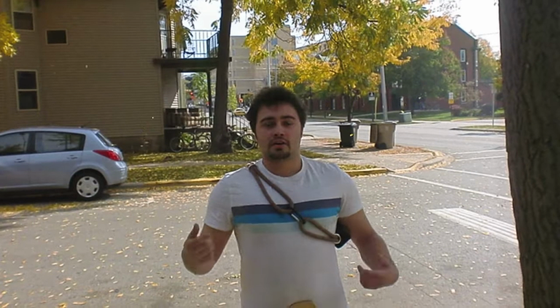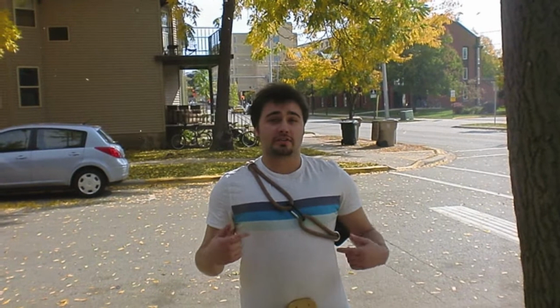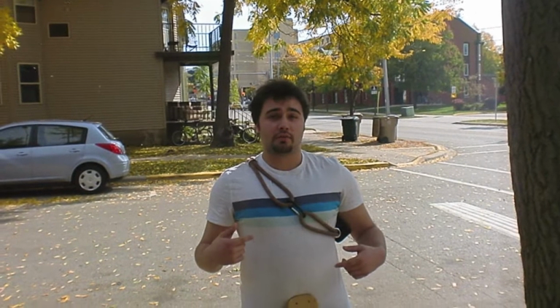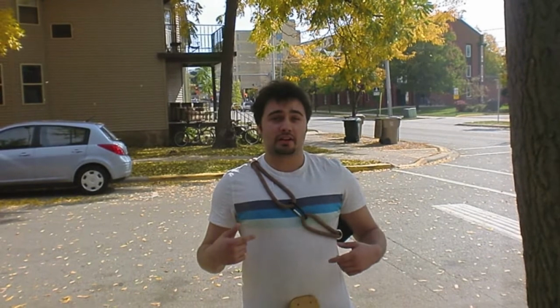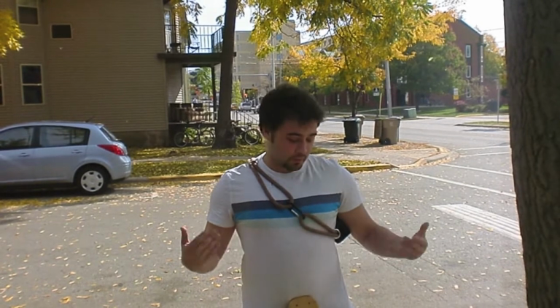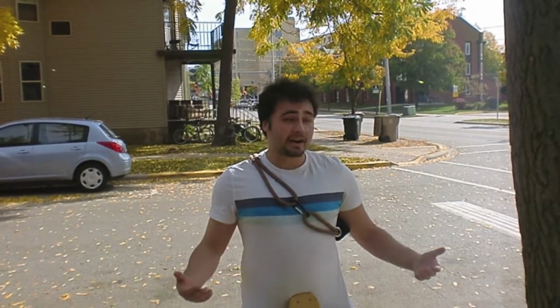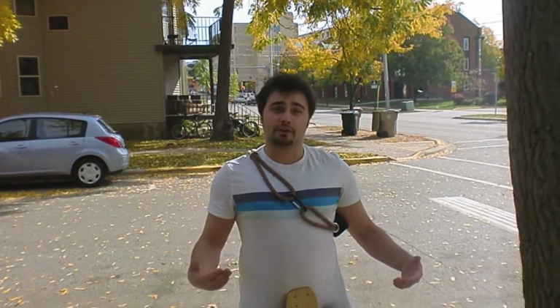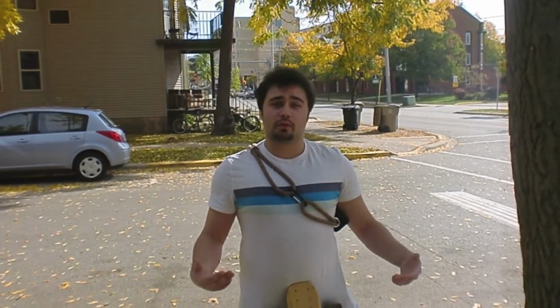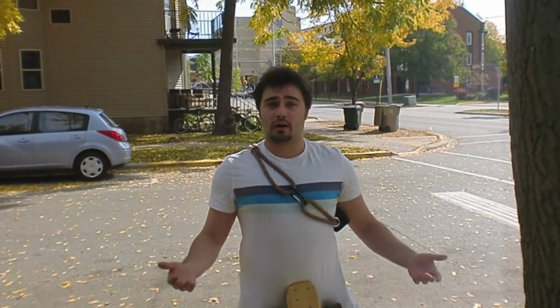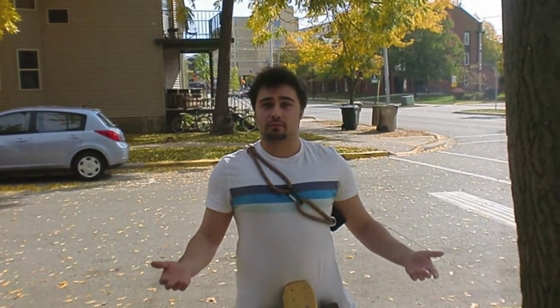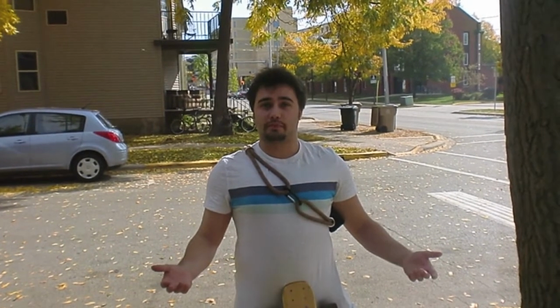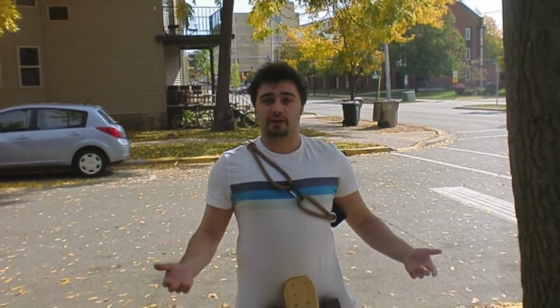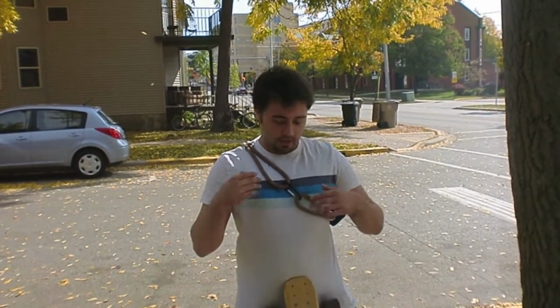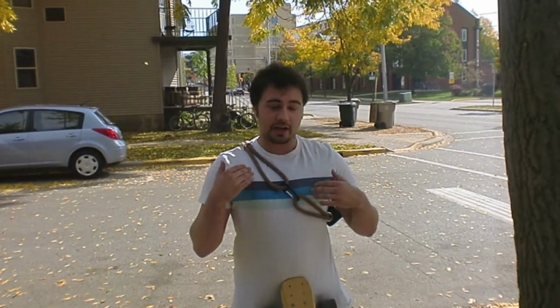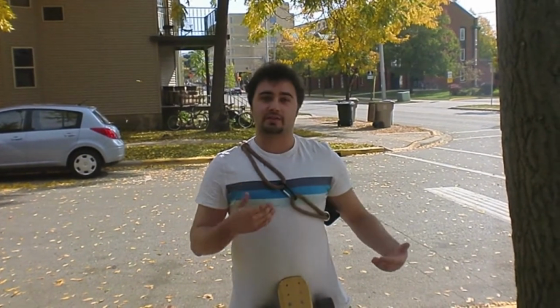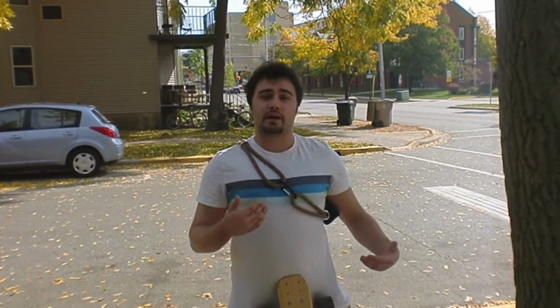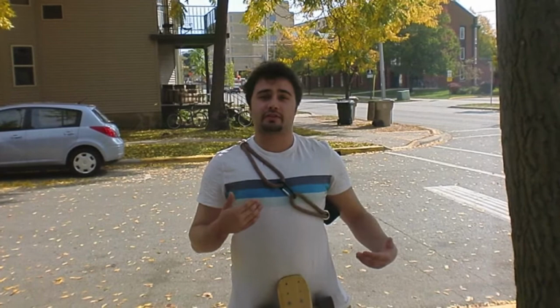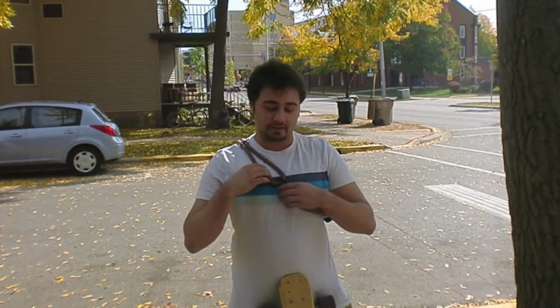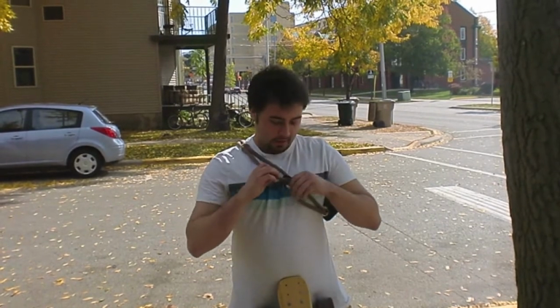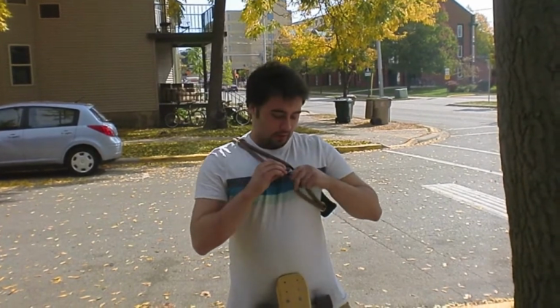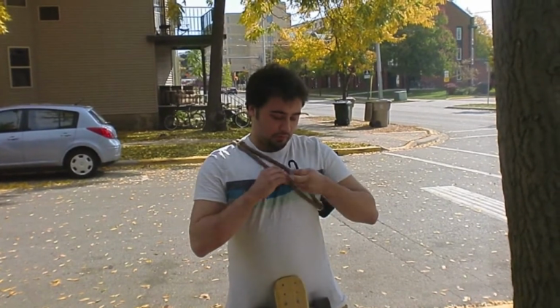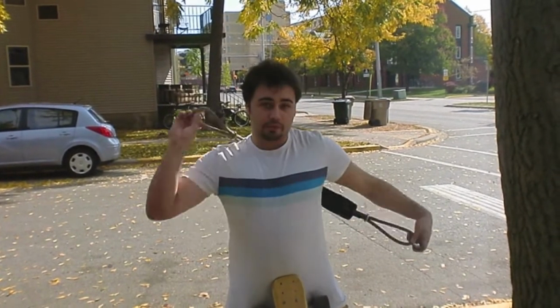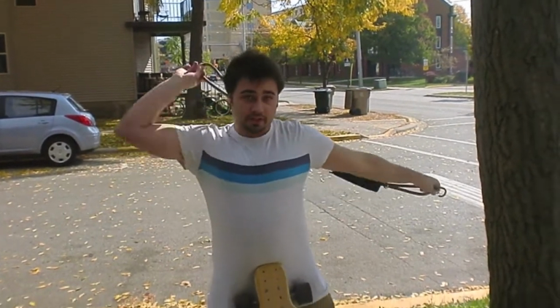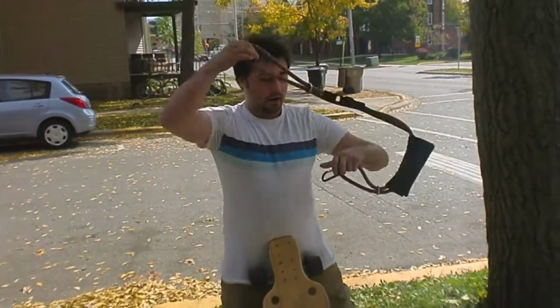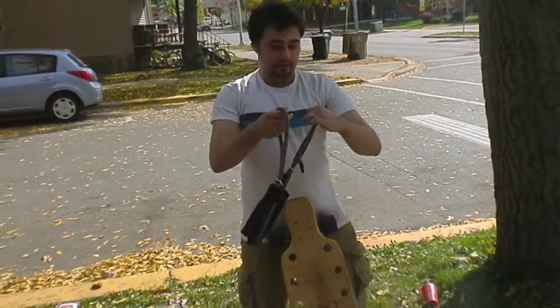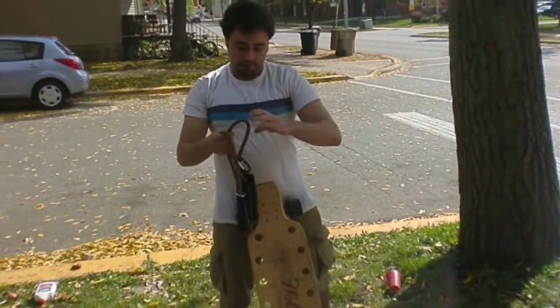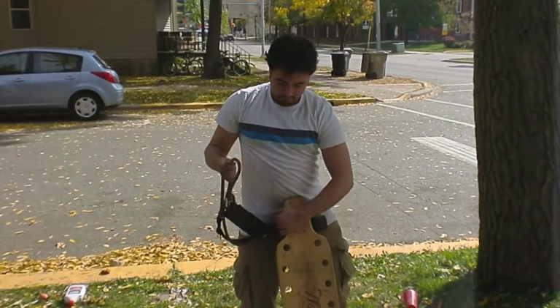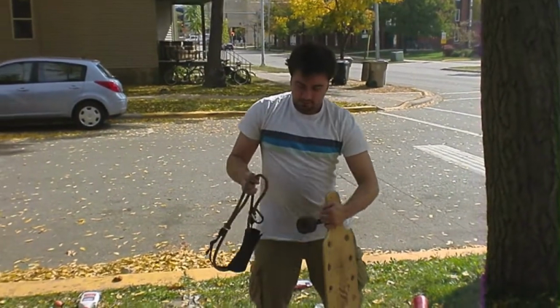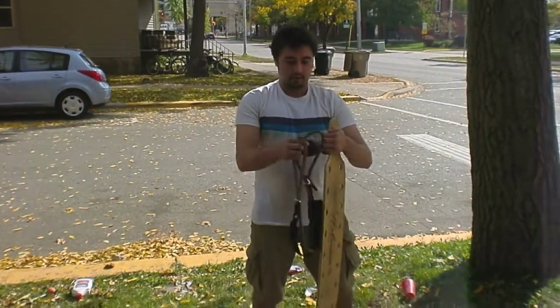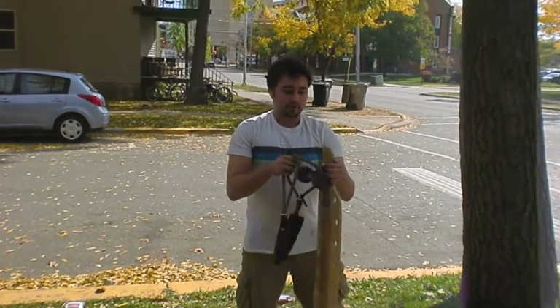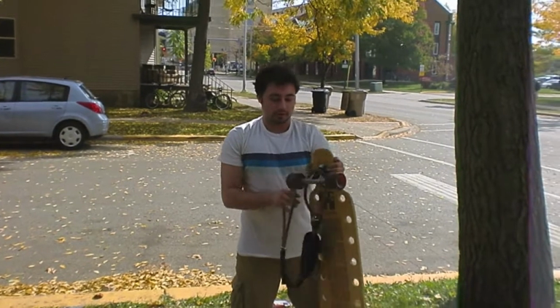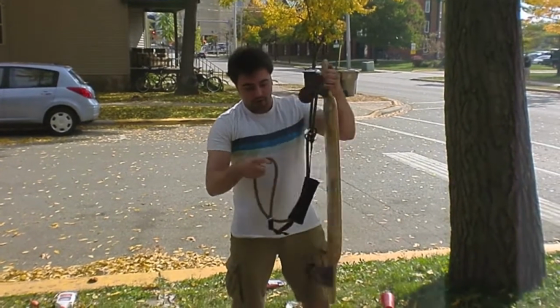So this is the longboard sling. When you're riding on your board, or right before you get on it, you're going to have the sling around yourself like this. In order to put it on your board, you take it off the carabiner and wrap the loops around your trucks.